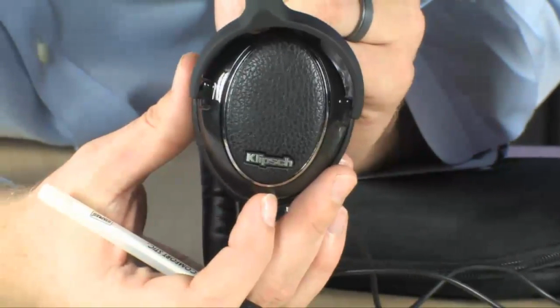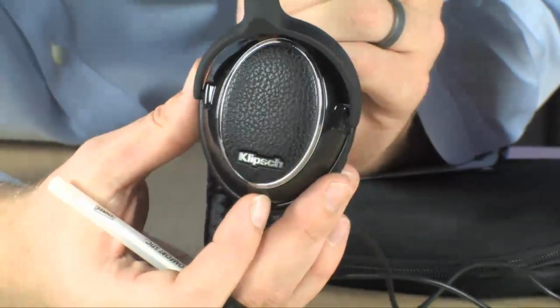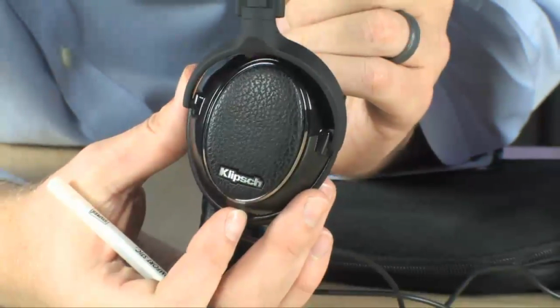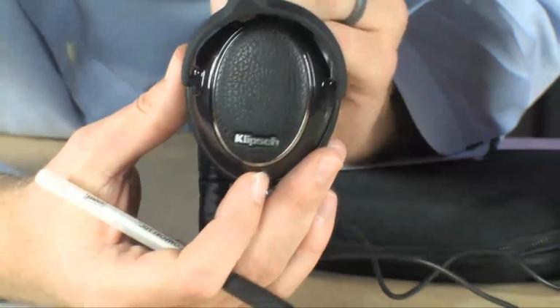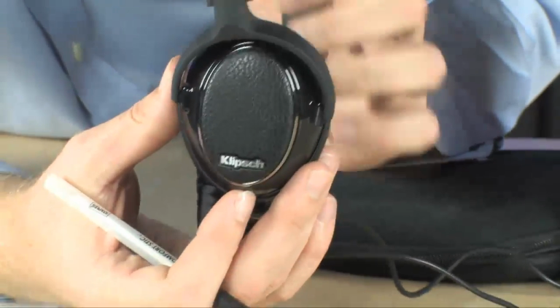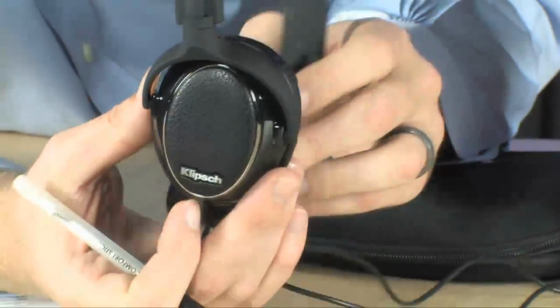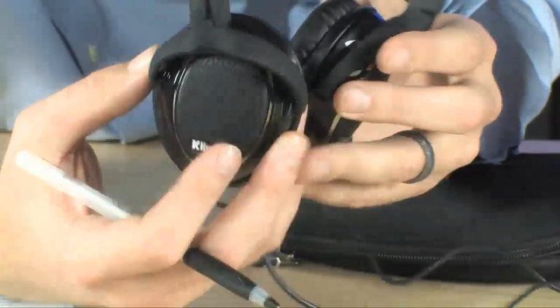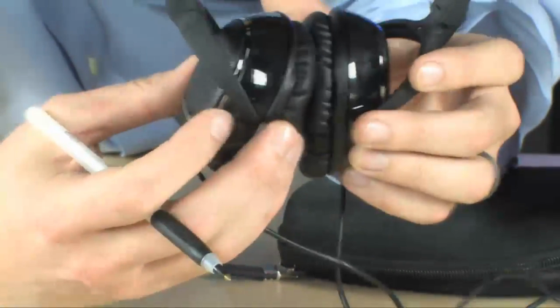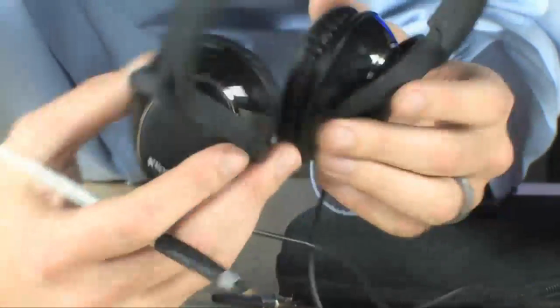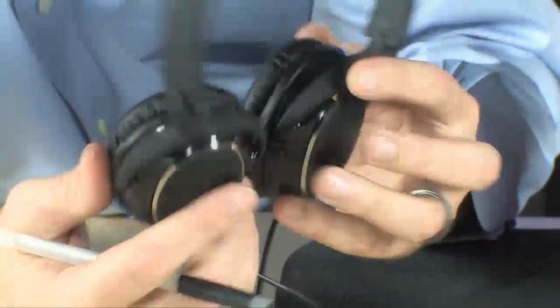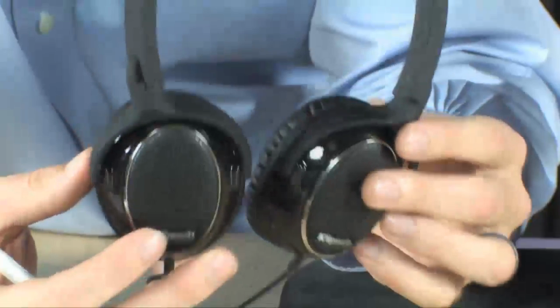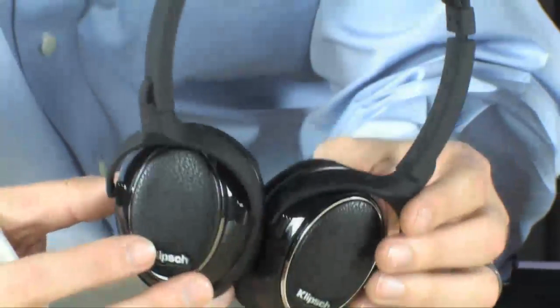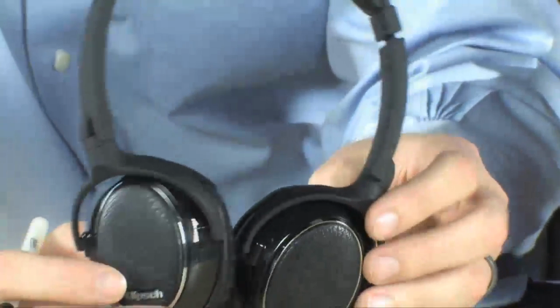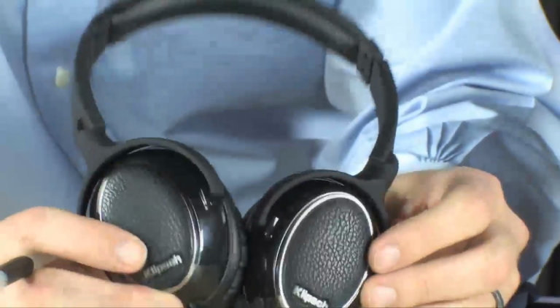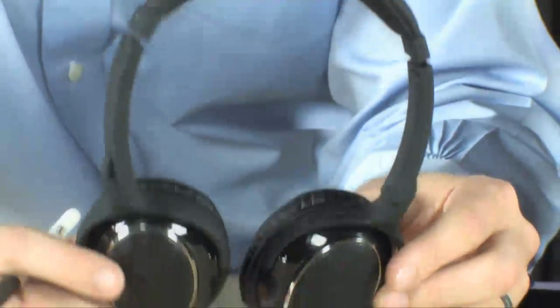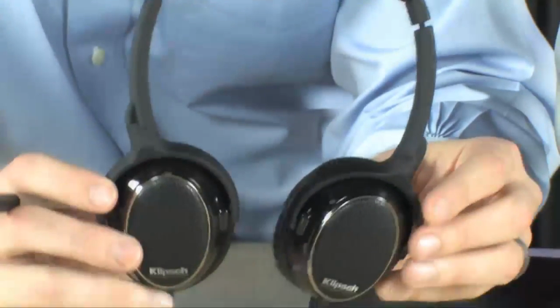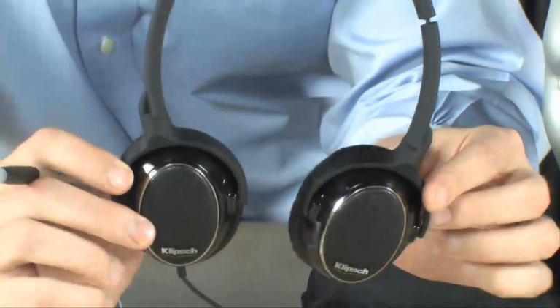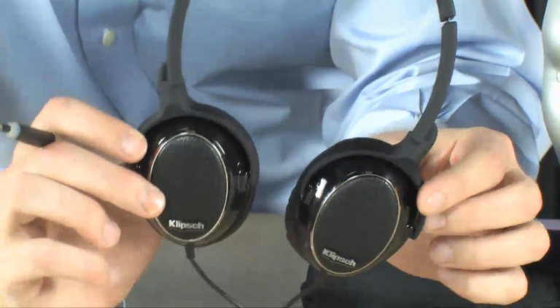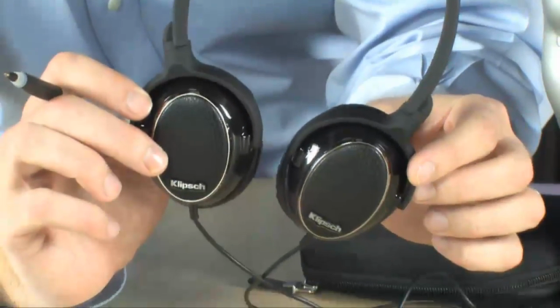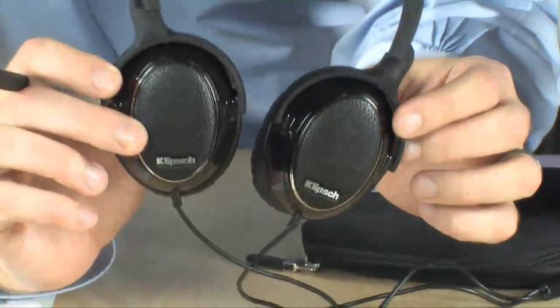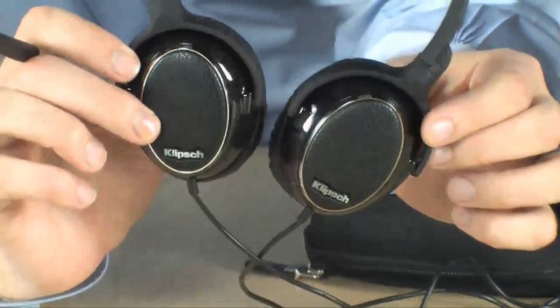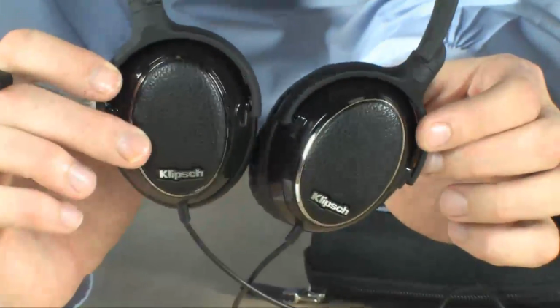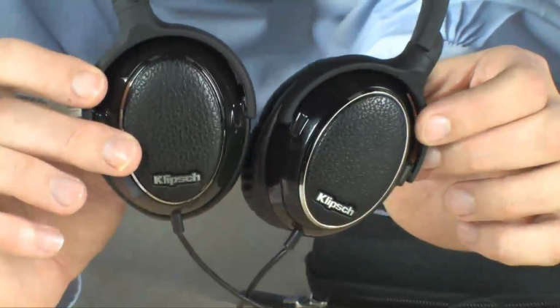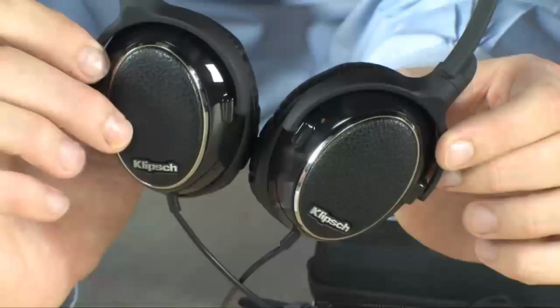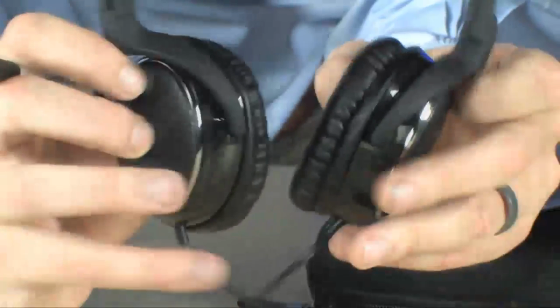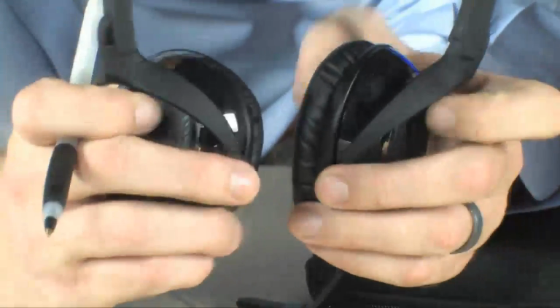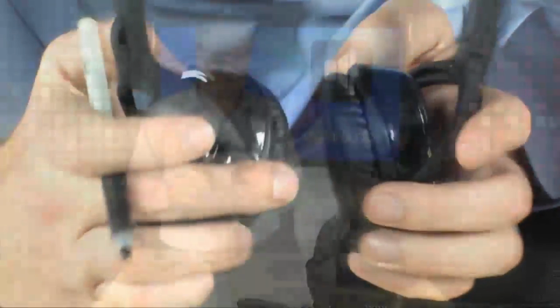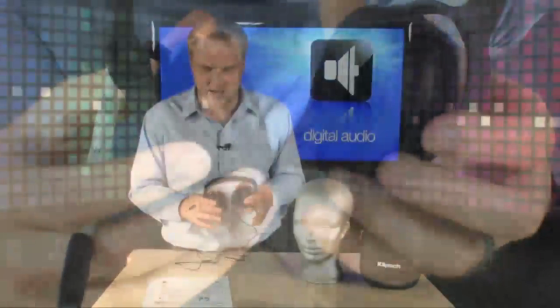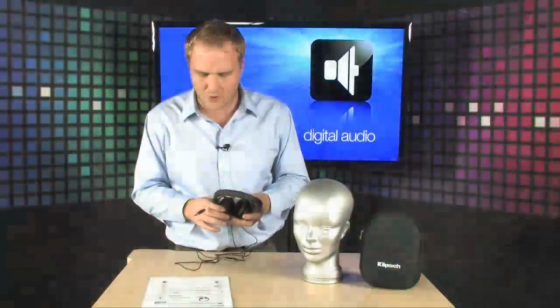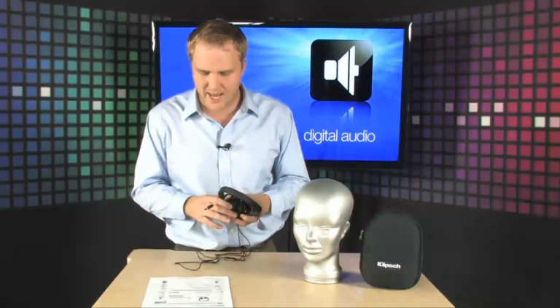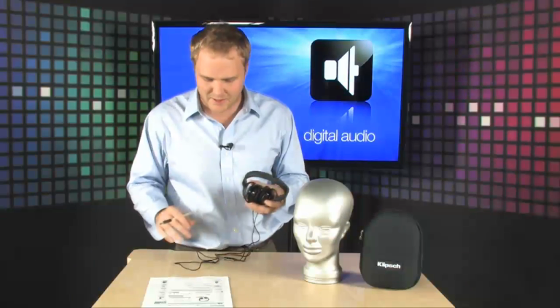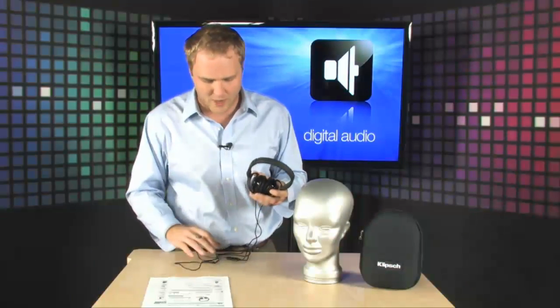Frequency response is fantastic — 16 hertz to 23 kilohertz. So you're not going to get just really great highs, but you're actually going to get some really, really rich bass with these headphones as well.